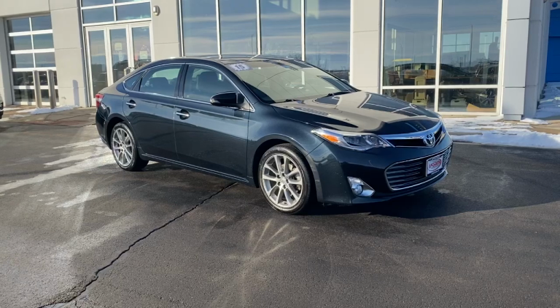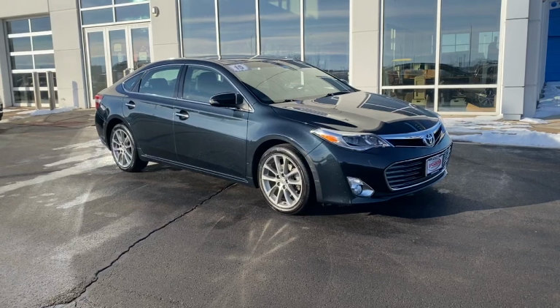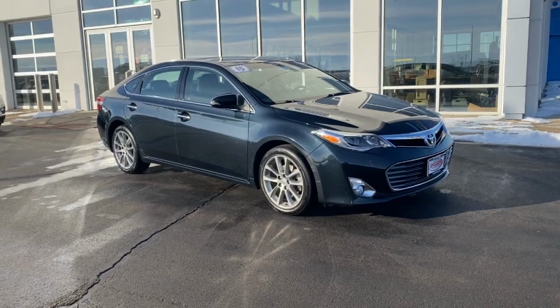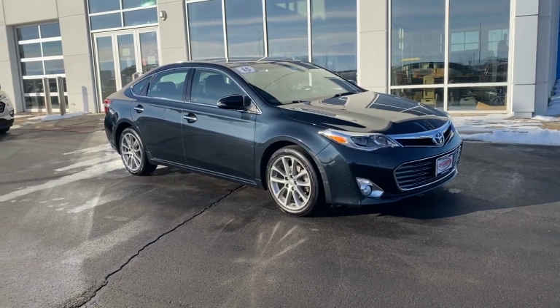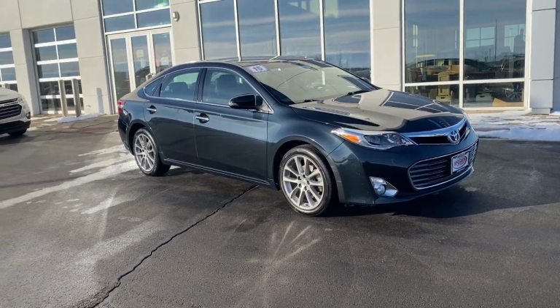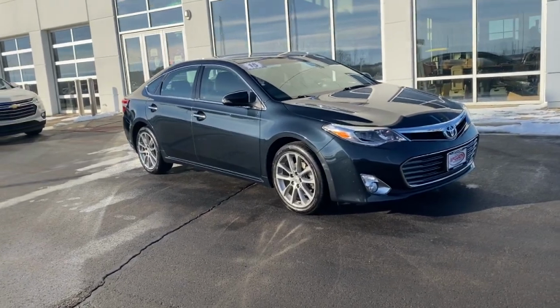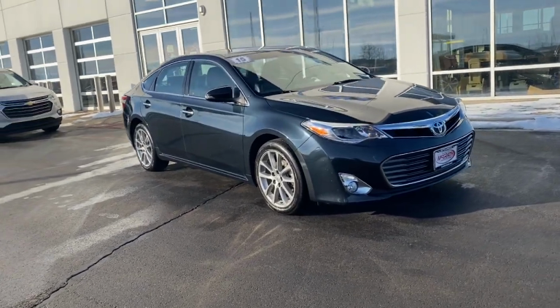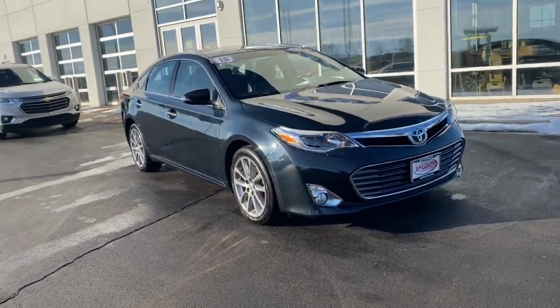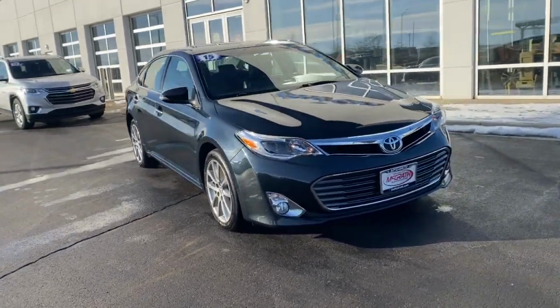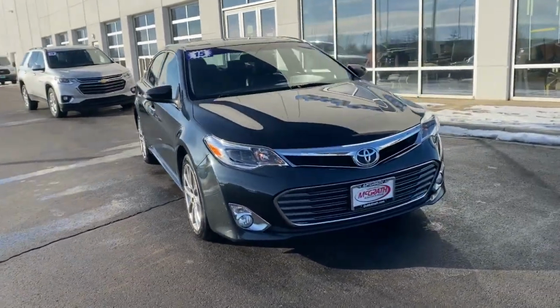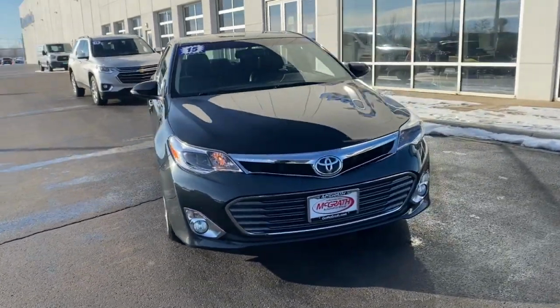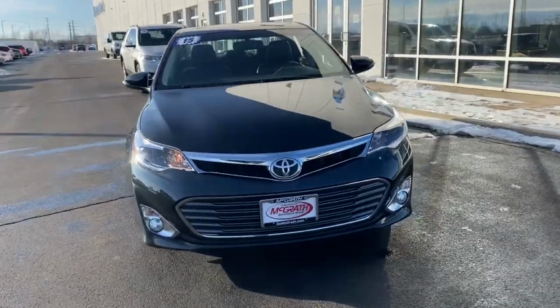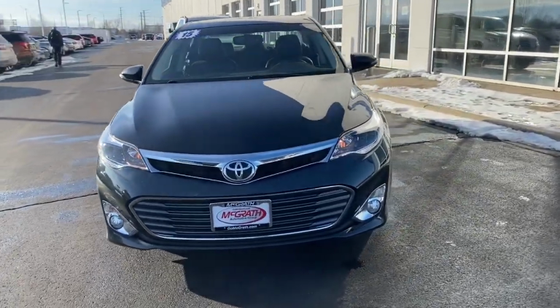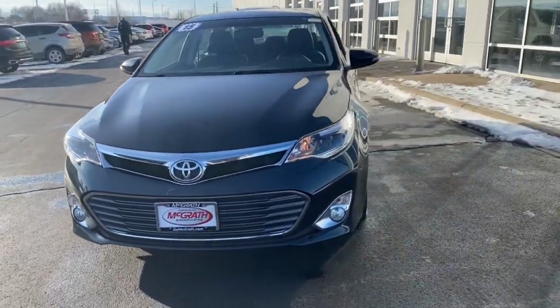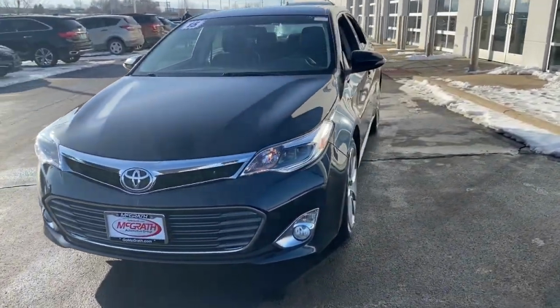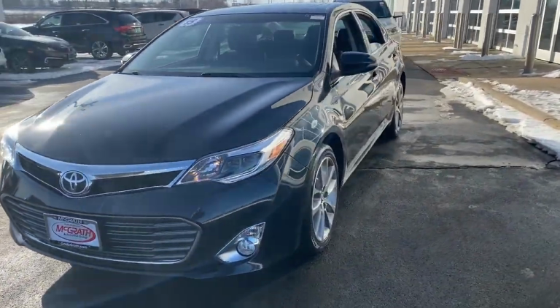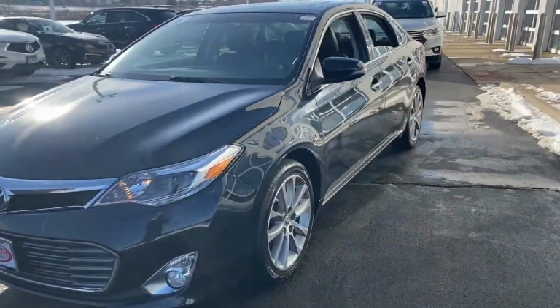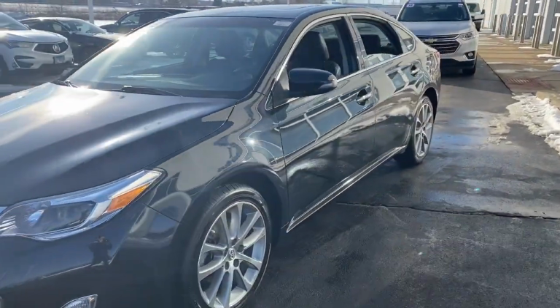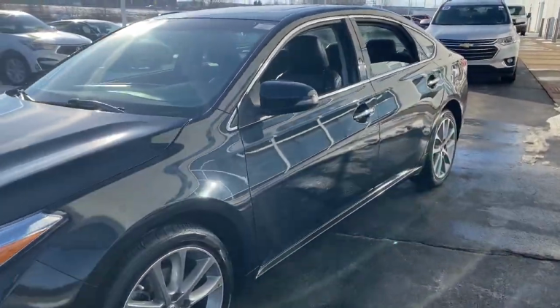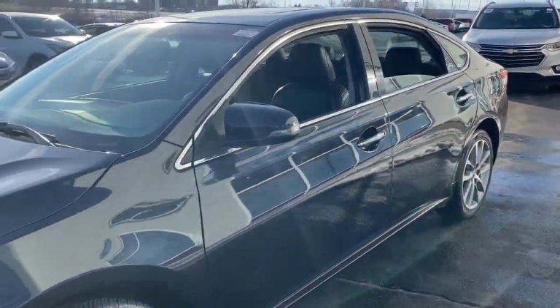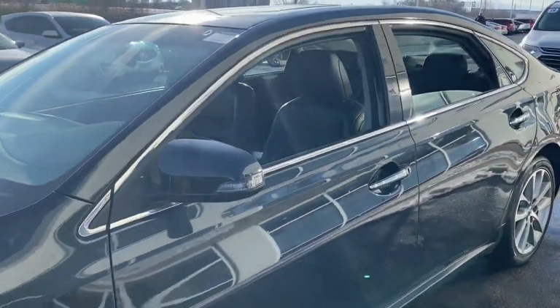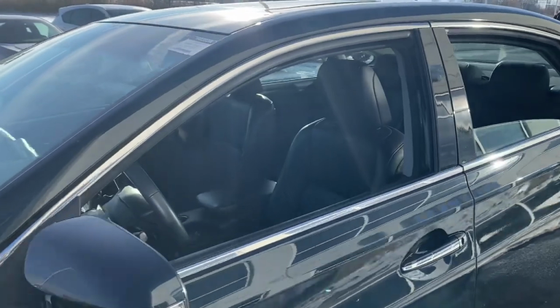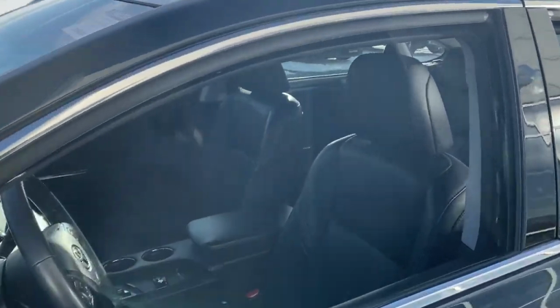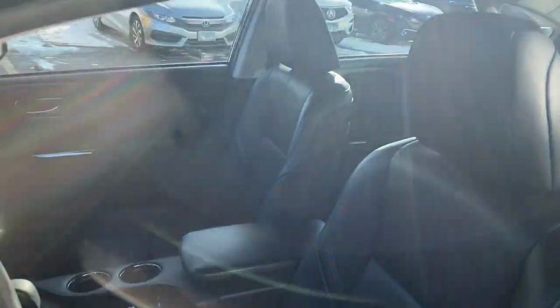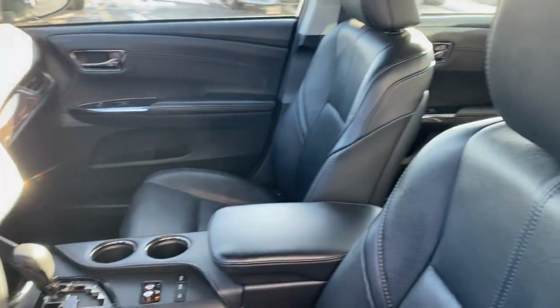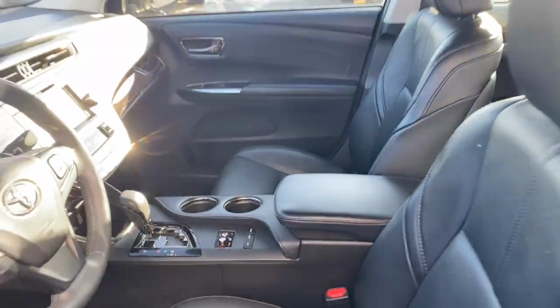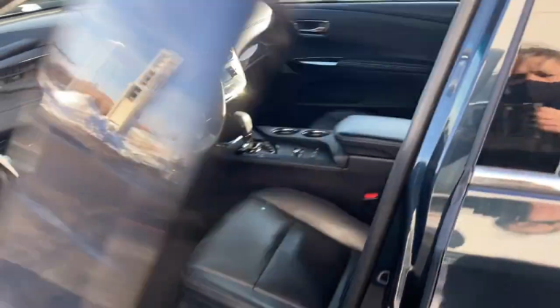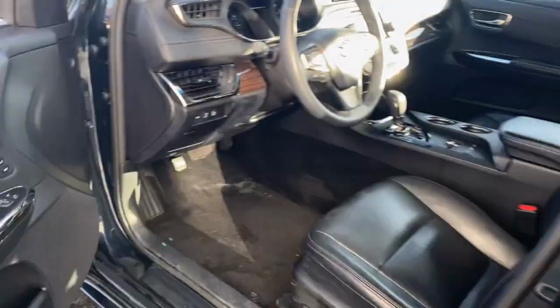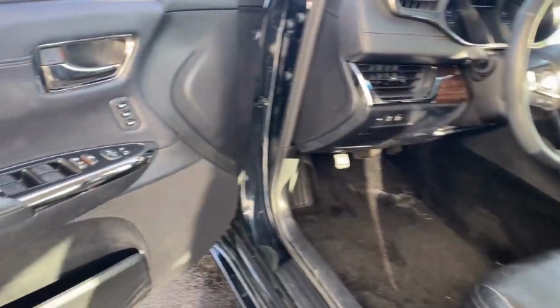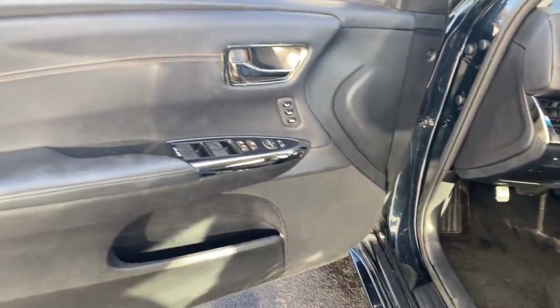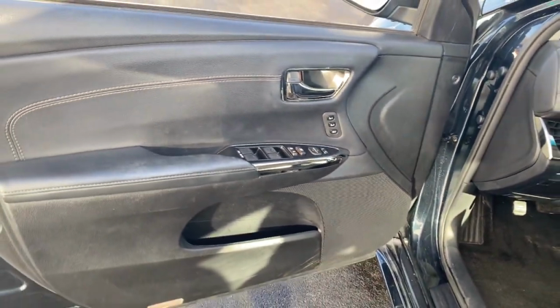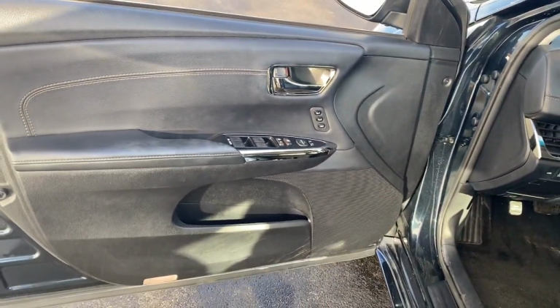Look no further than the 2015 Toyota Avalon. This vehicle still has fewer than 40,000 miles on the clock, so it won't last long. Give in to your desire for agile power and premium luxury with this striking Avalon.